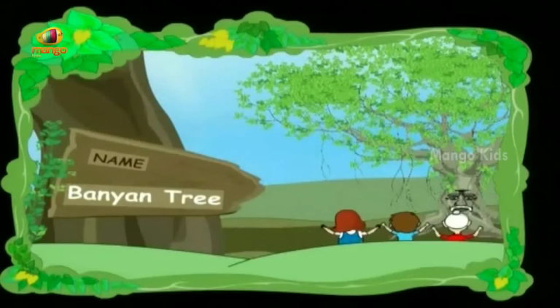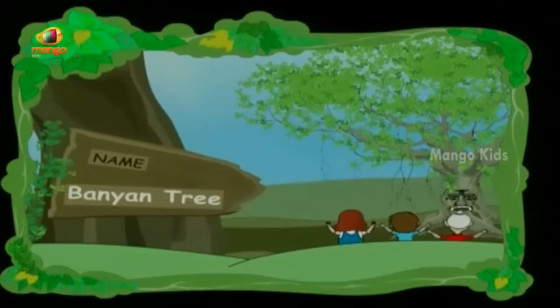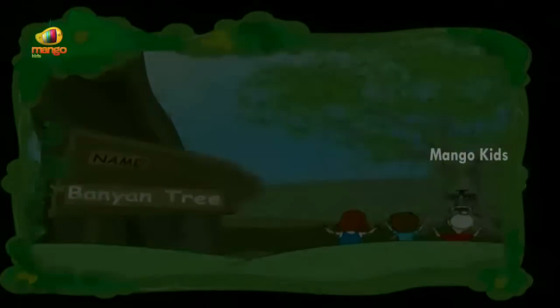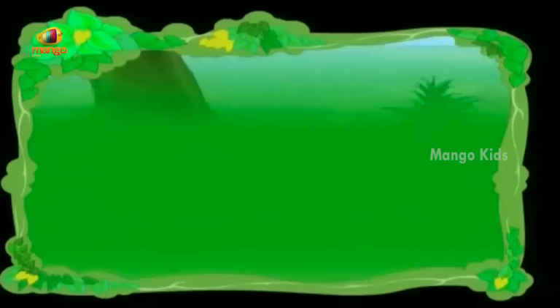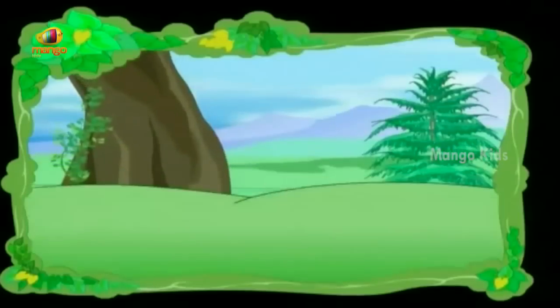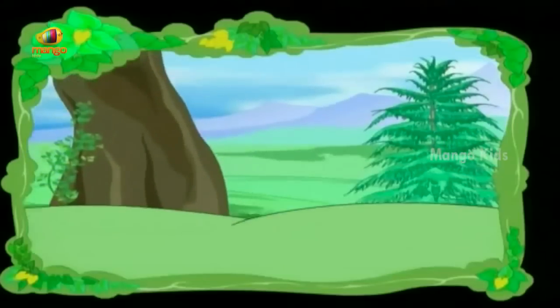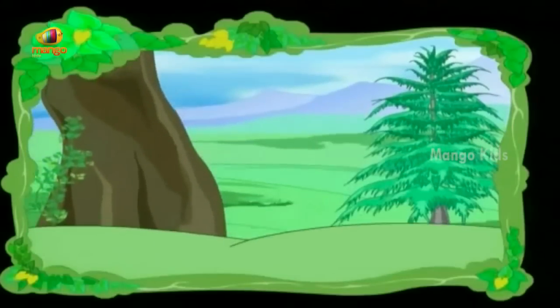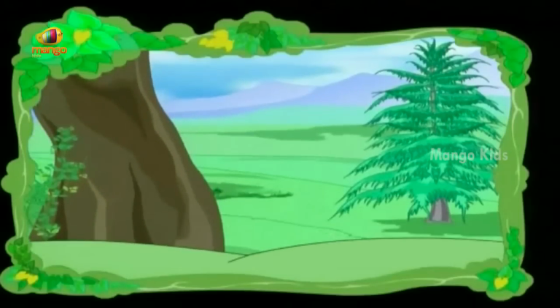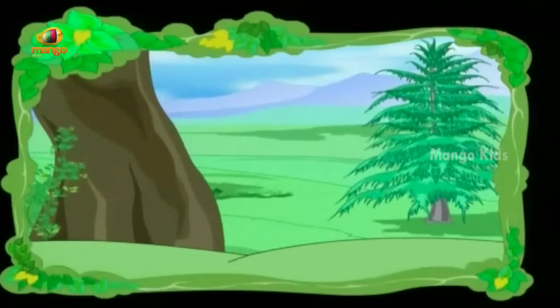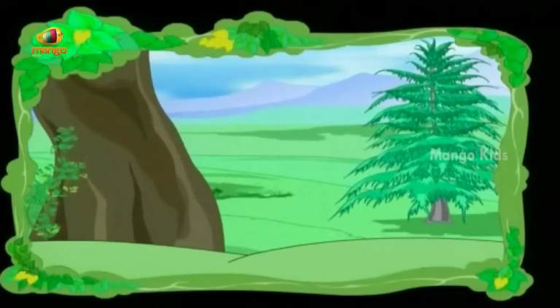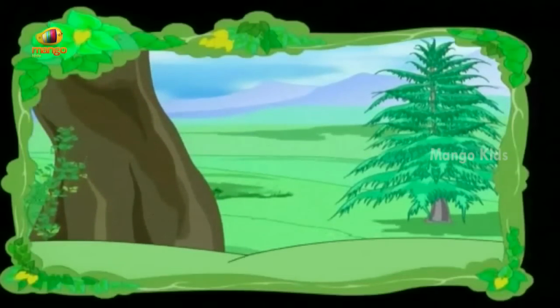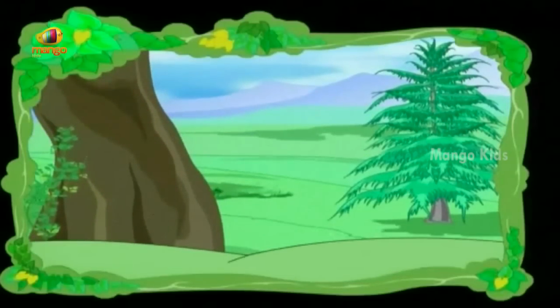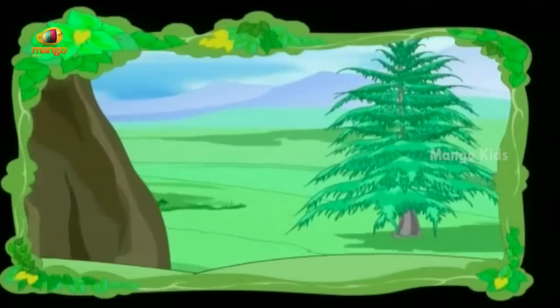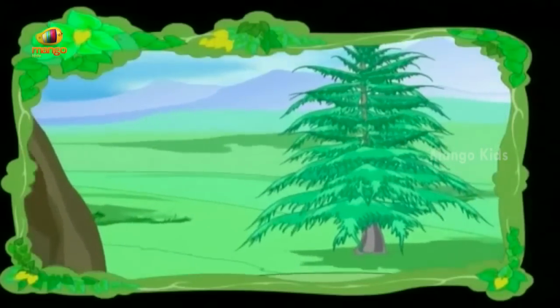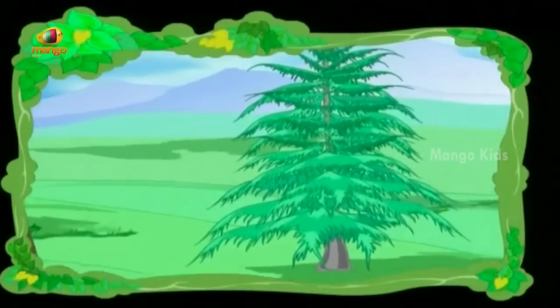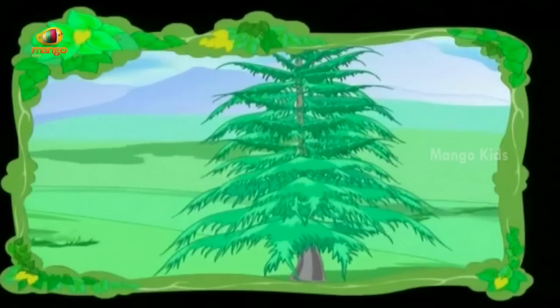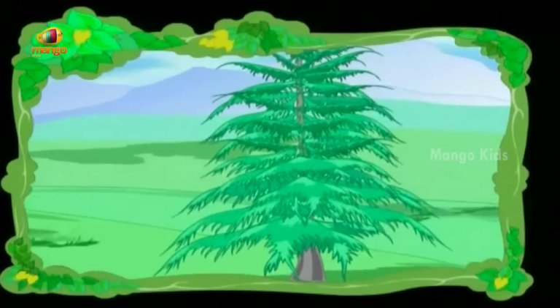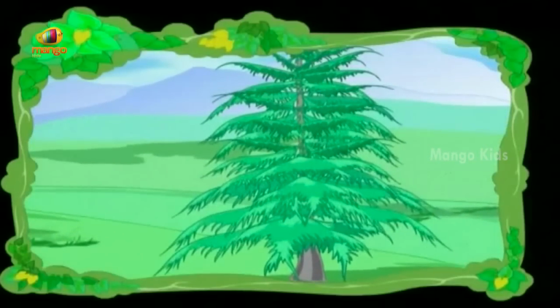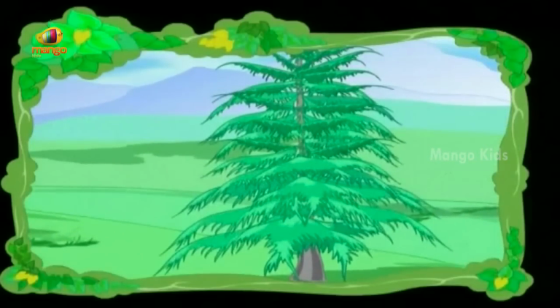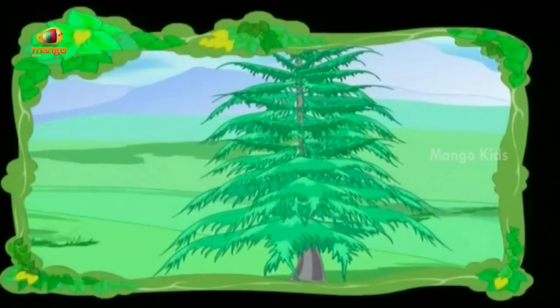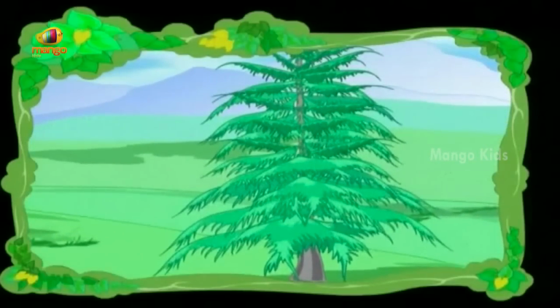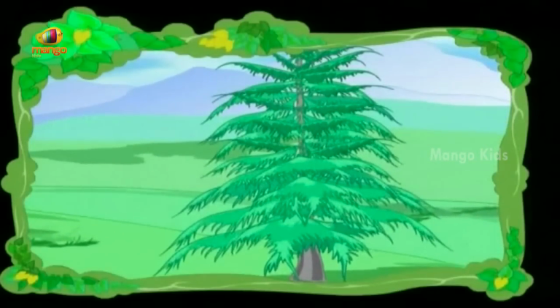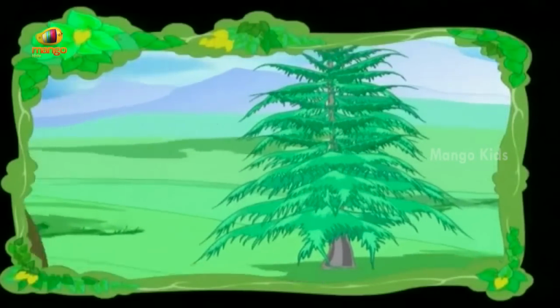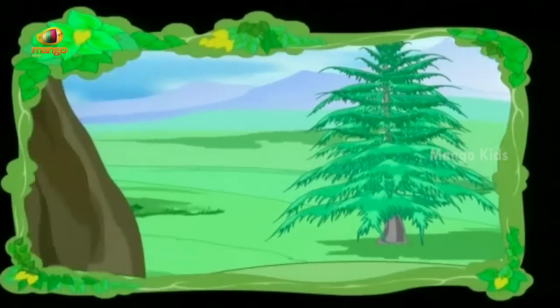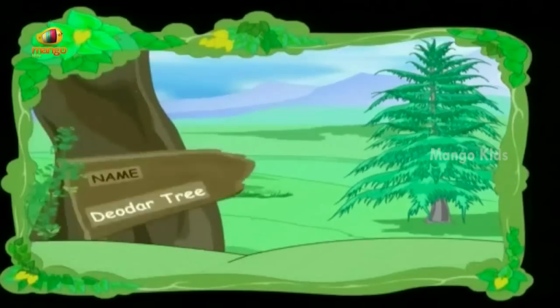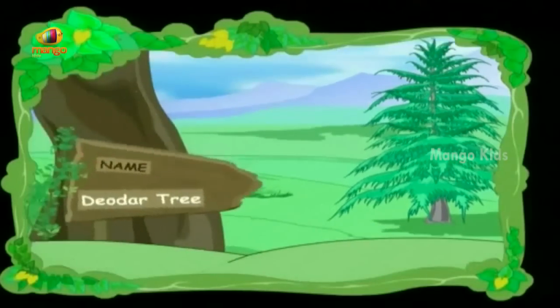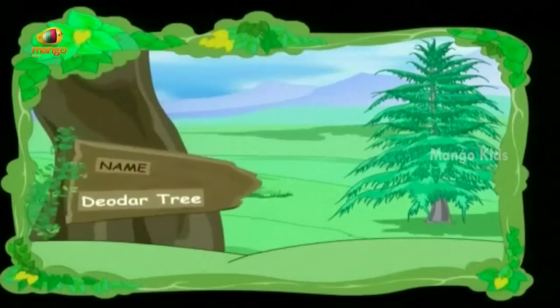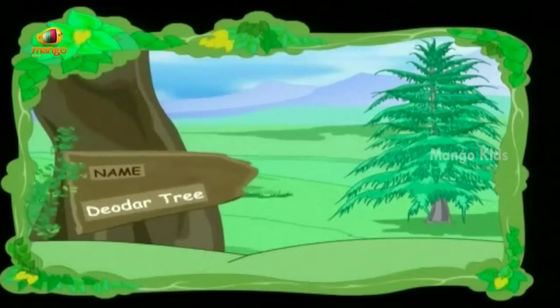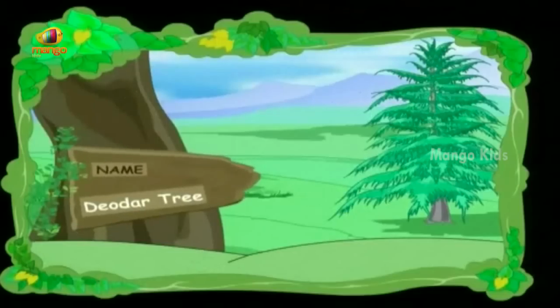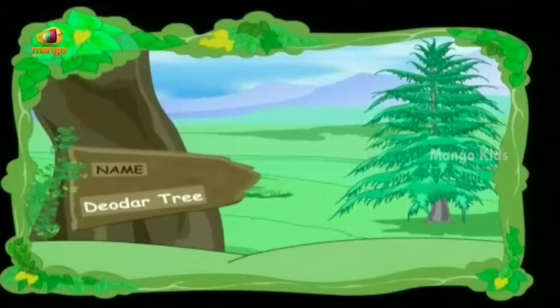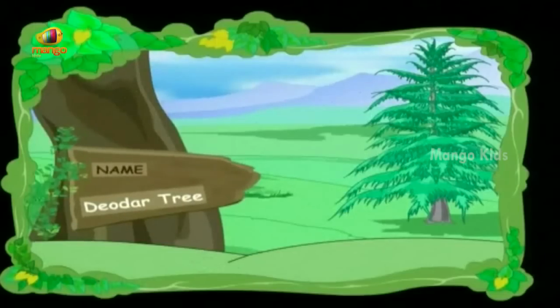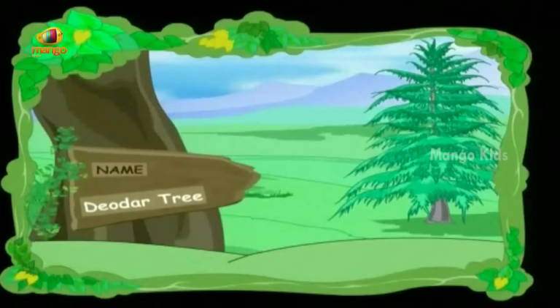I grow in the Himalayas, I give you timber. I look like a Christmas tree, my name is Deodar.